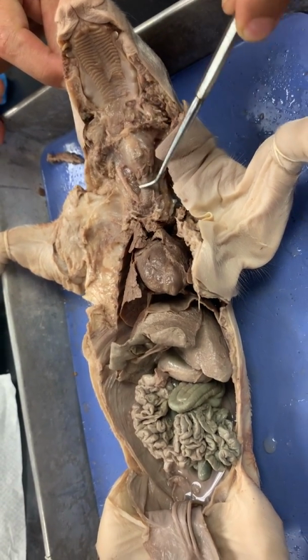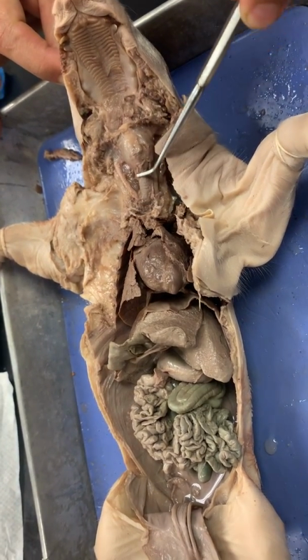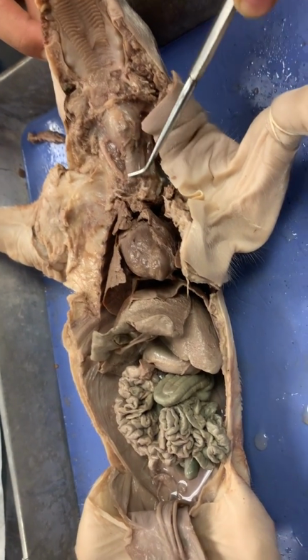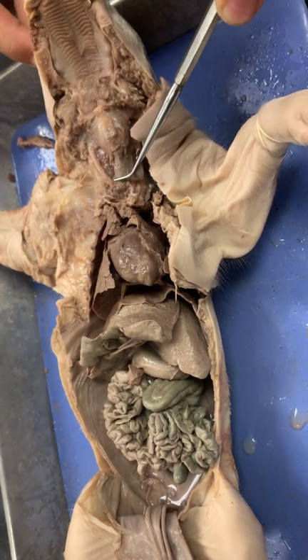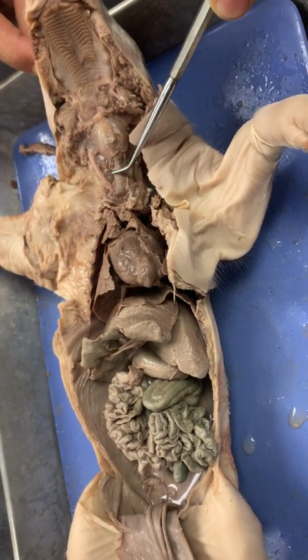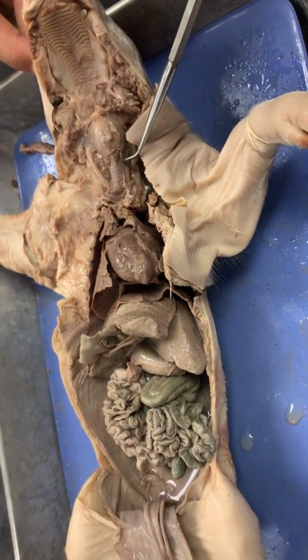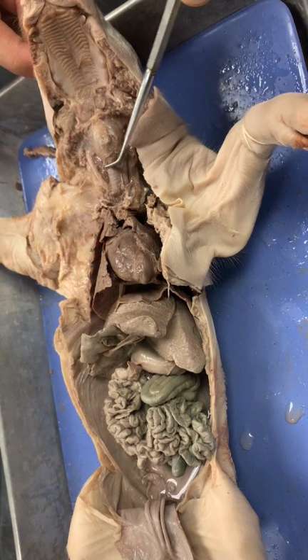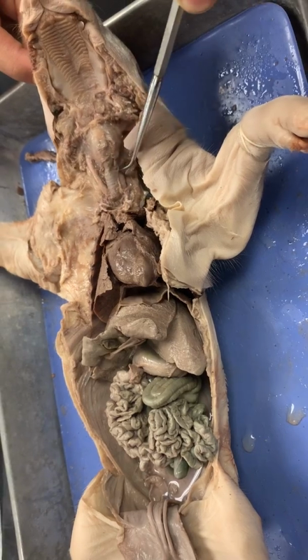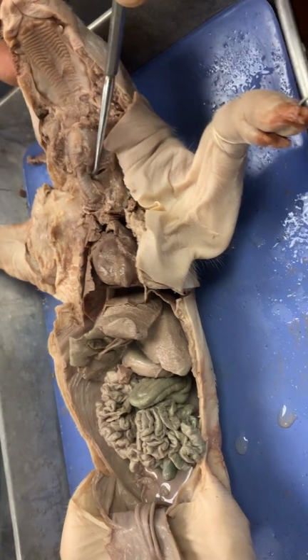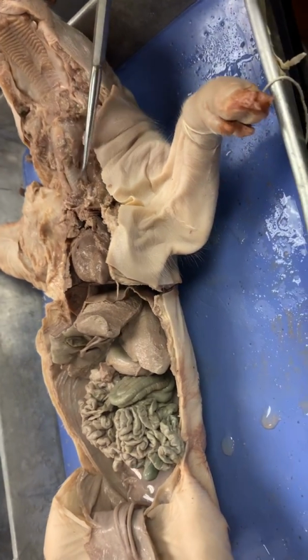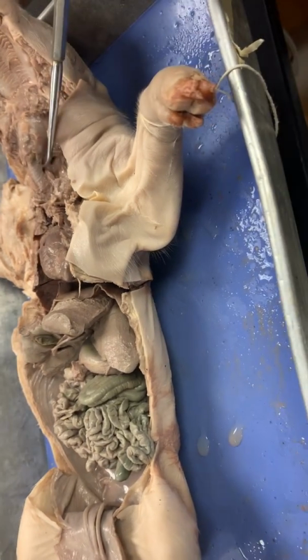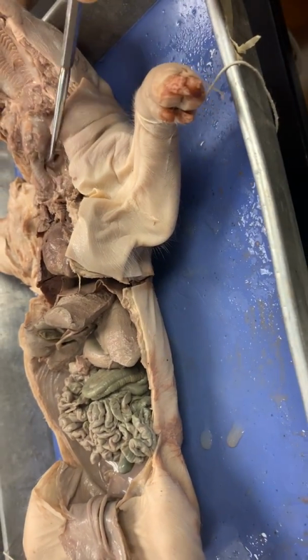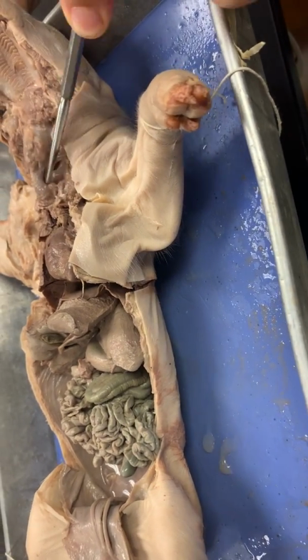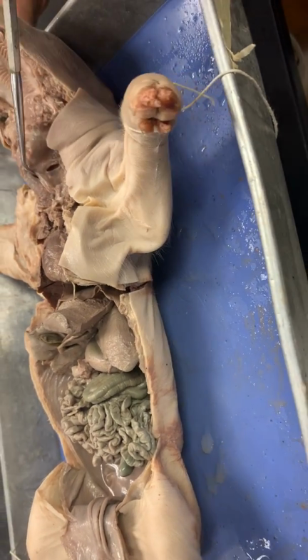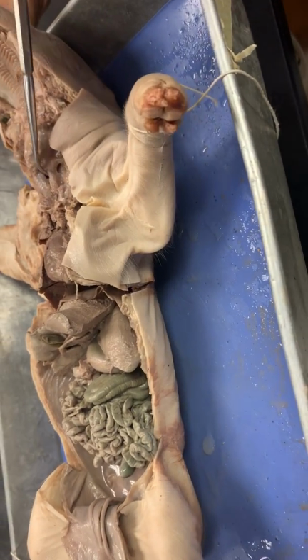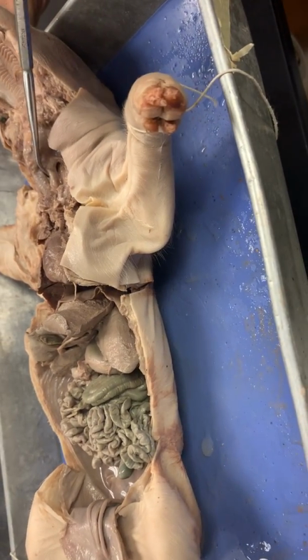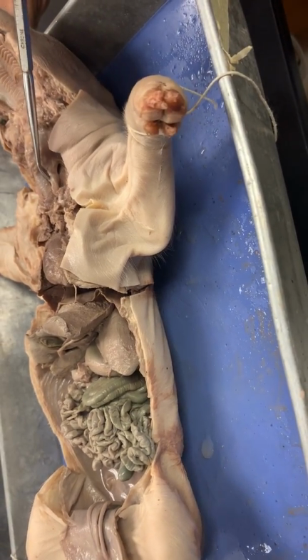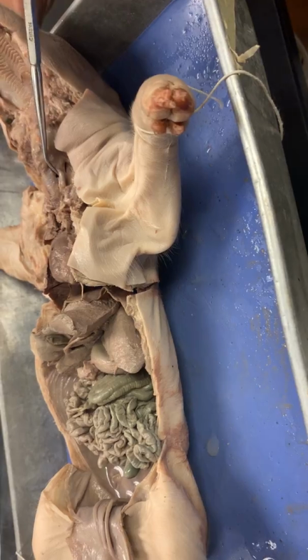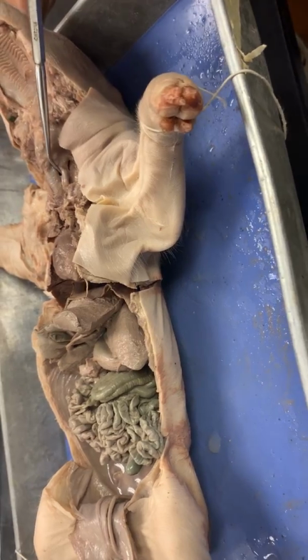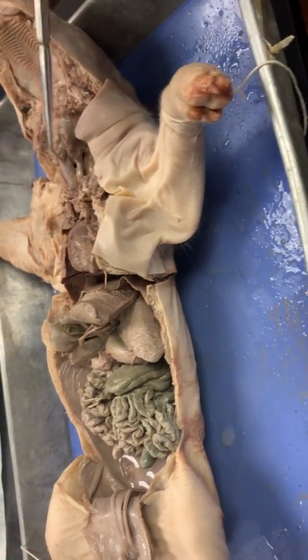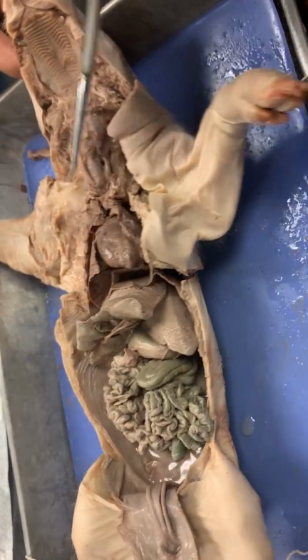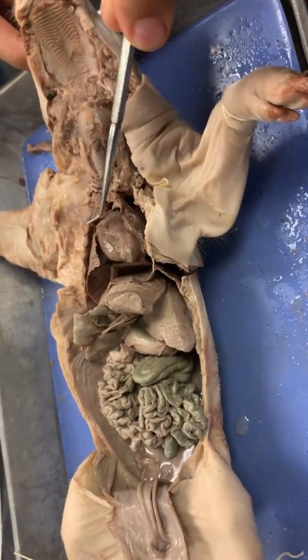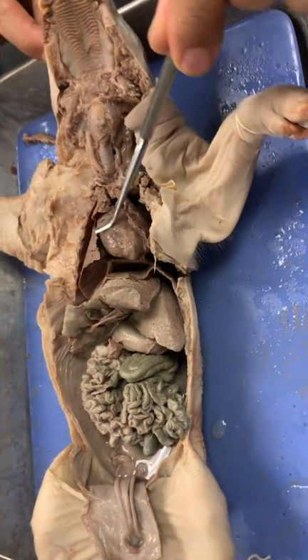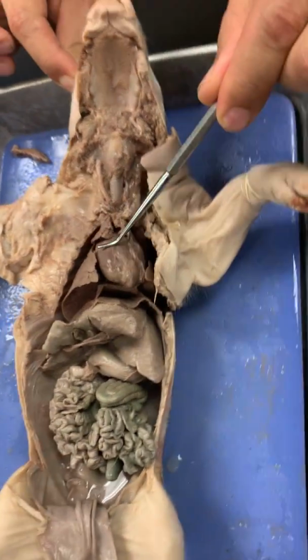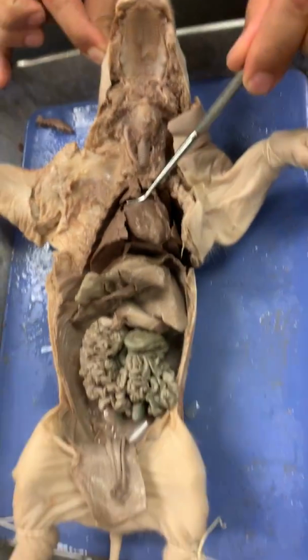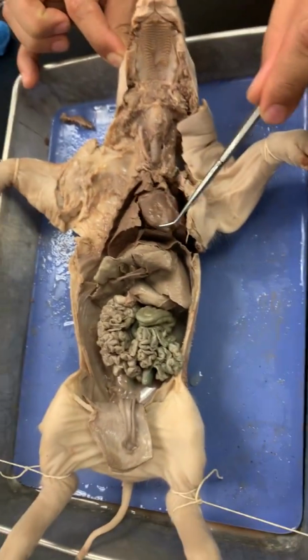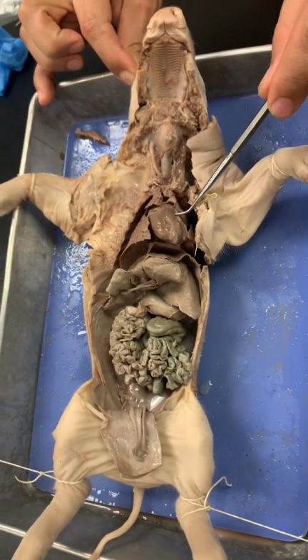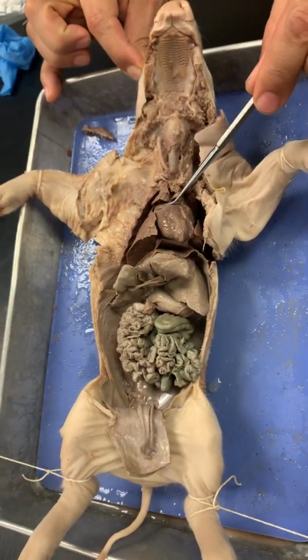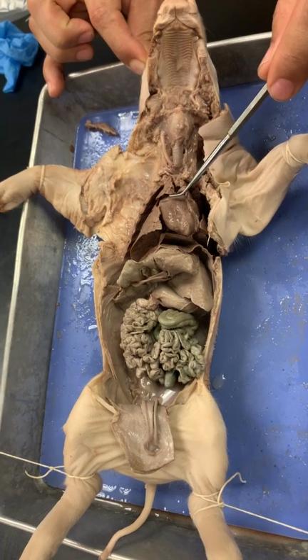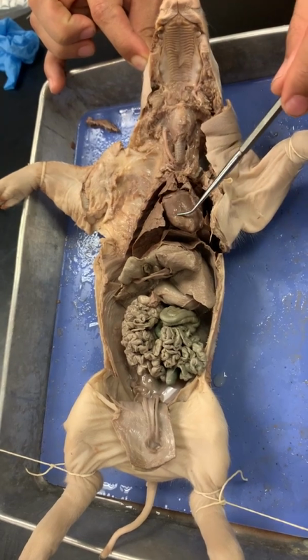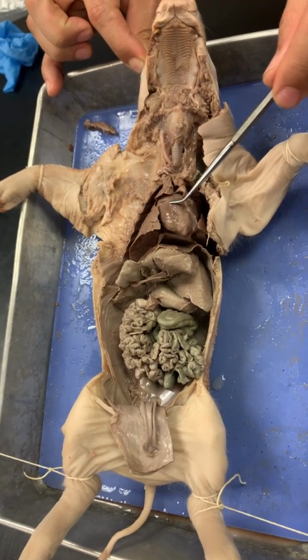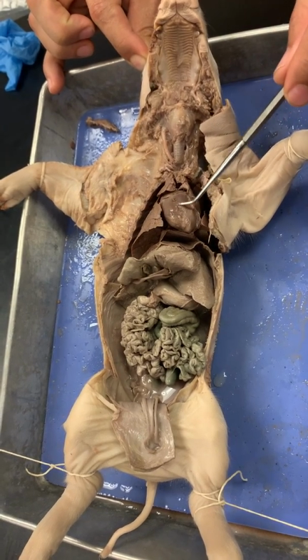This is your trachea. And behind the trachea is your esophagus. There's the esophagus. Then you have your heart. What I'm touching actually is the pericardial sac.